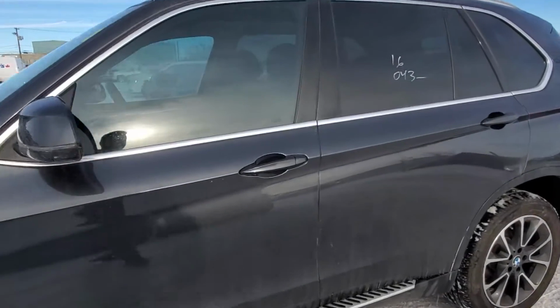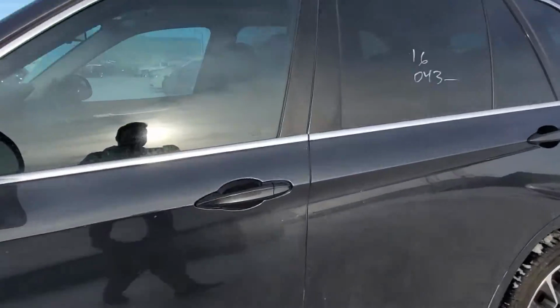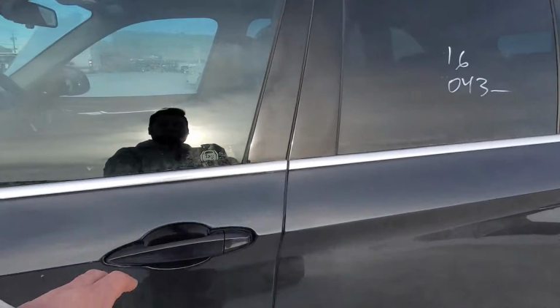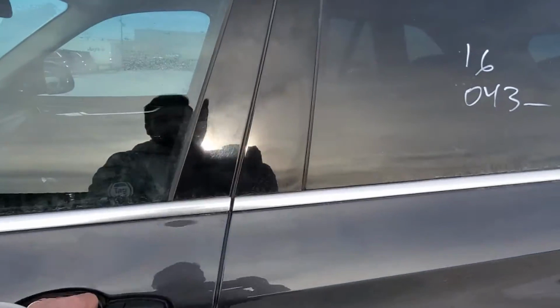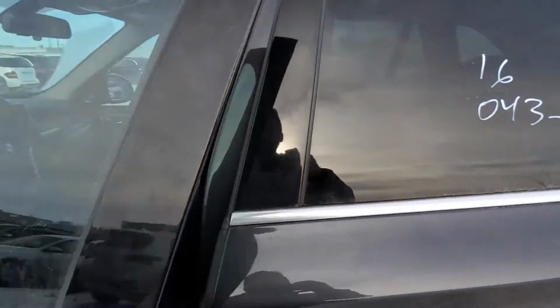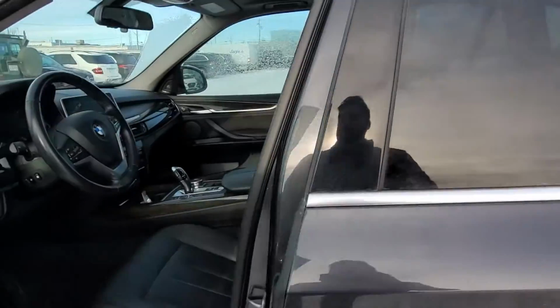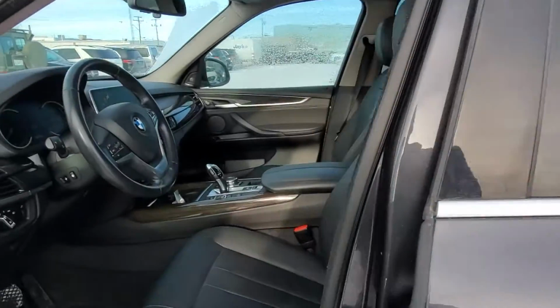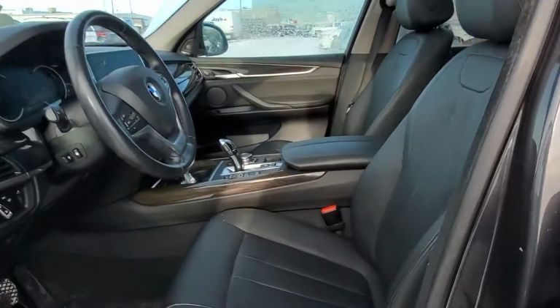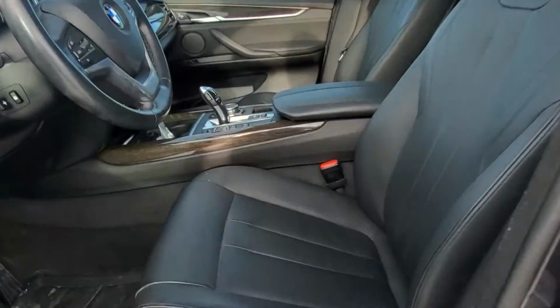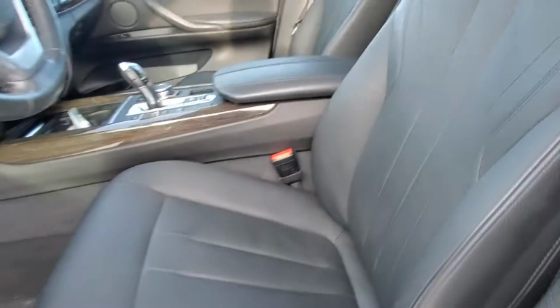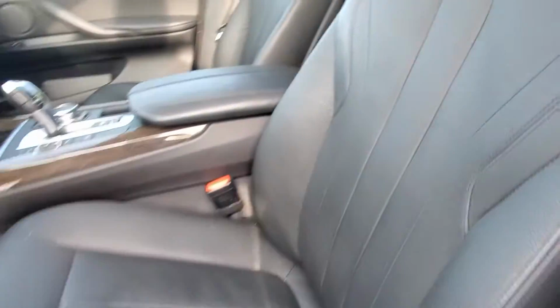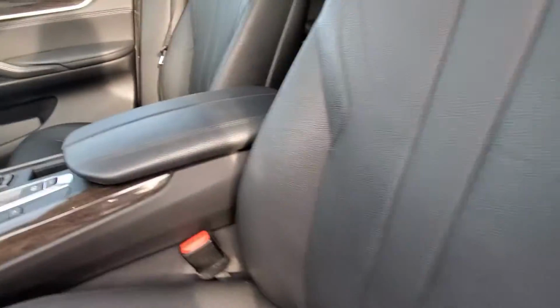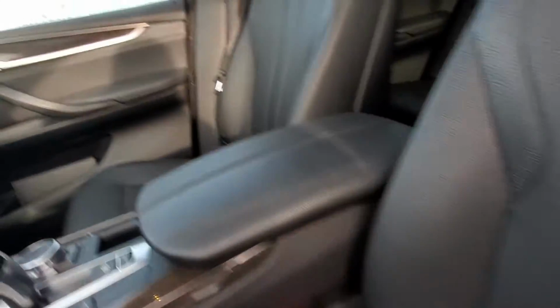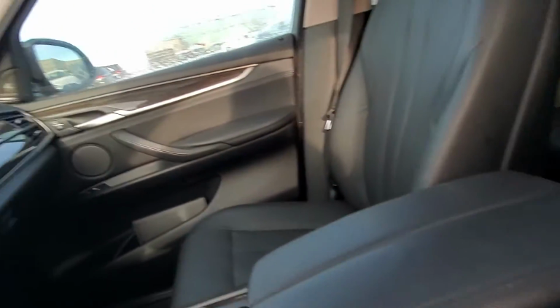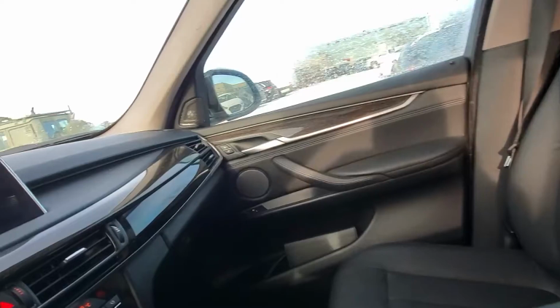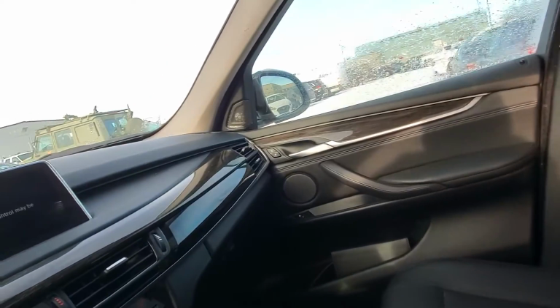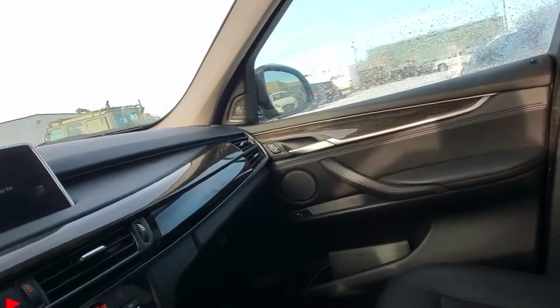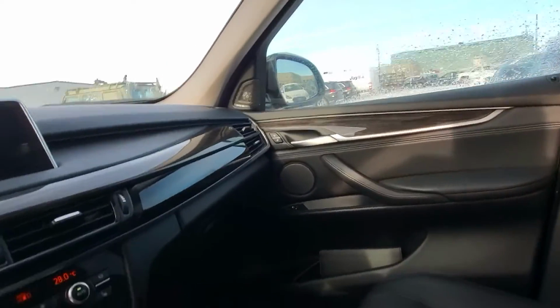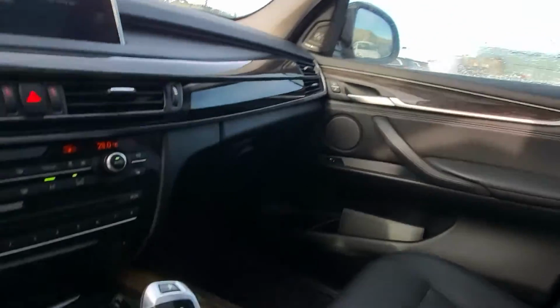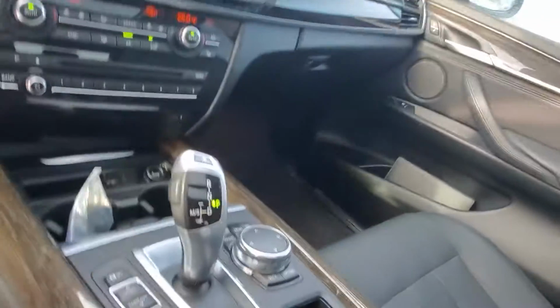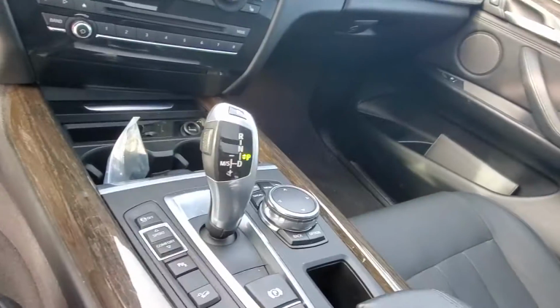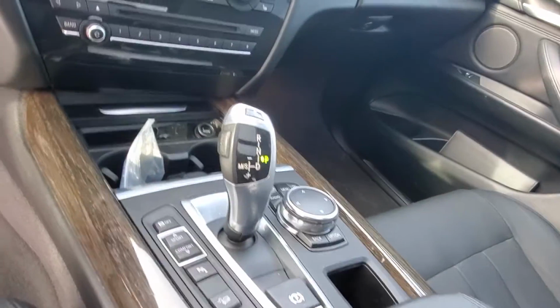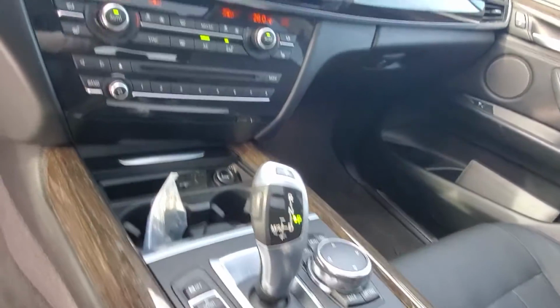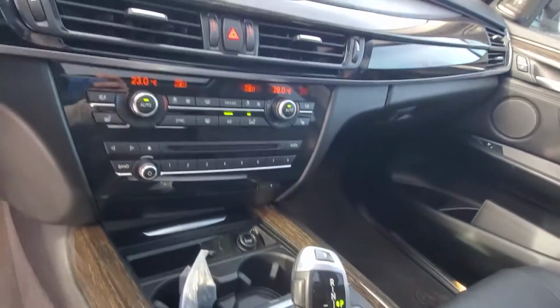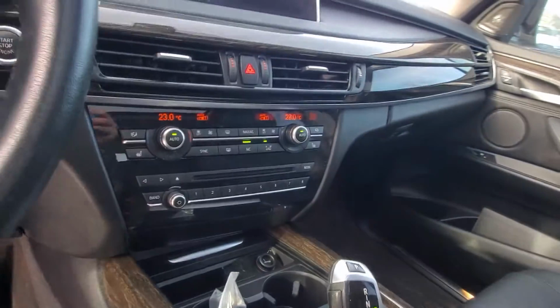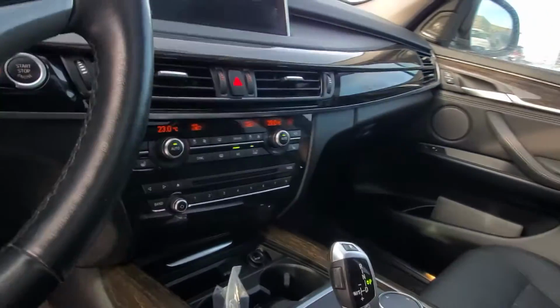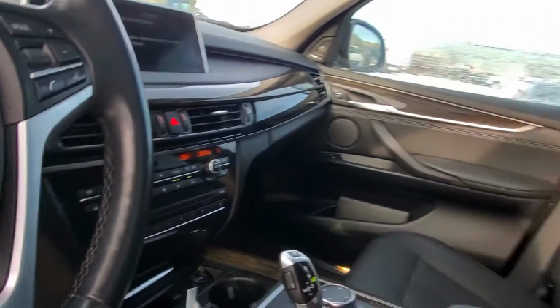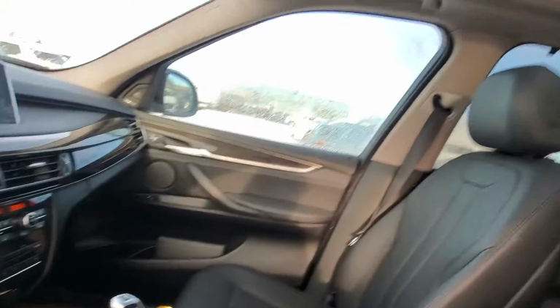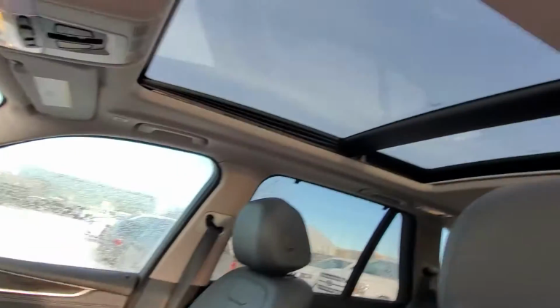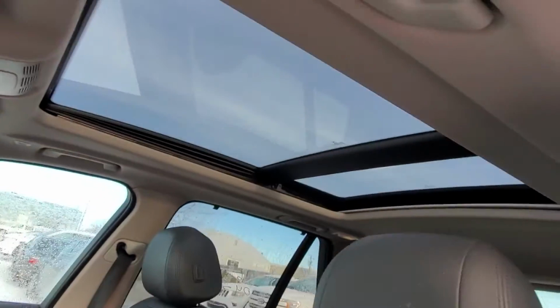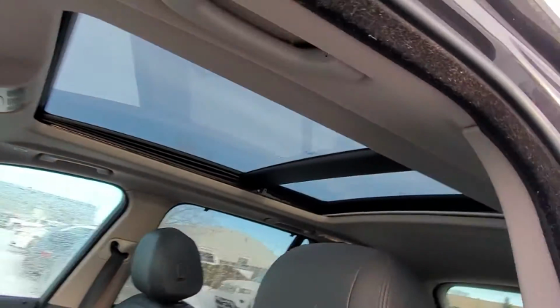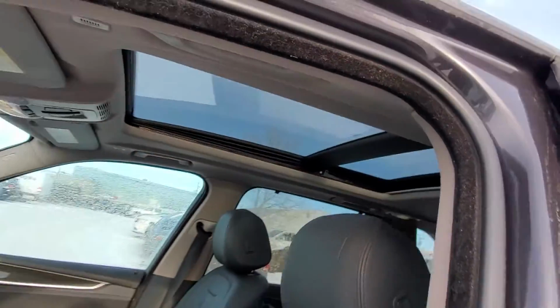I'll show you the inside here. Got the gorgeous leather heated seats, you got touchscreen navigation with backup camera, all your iDrive in the middle there, dual climate control with heated seats, and a huge panoramic roof.